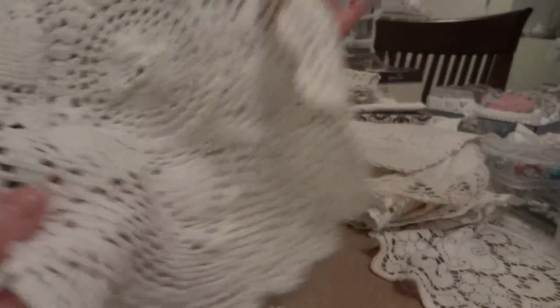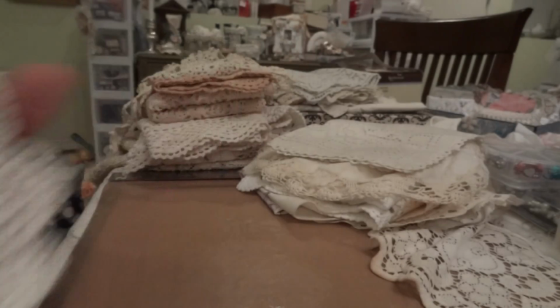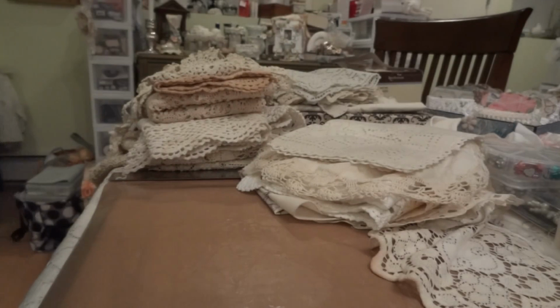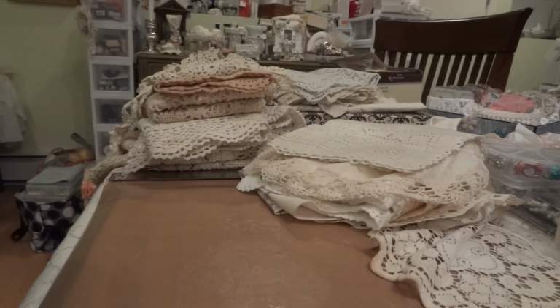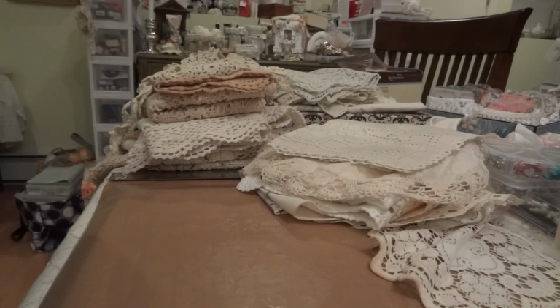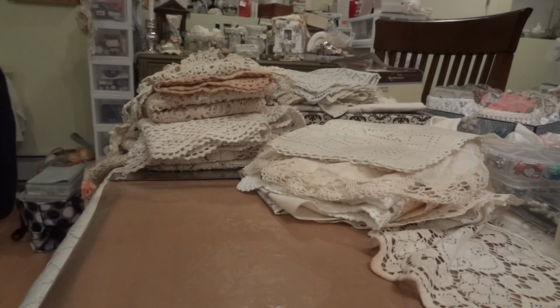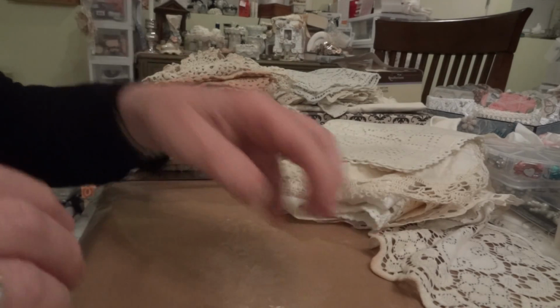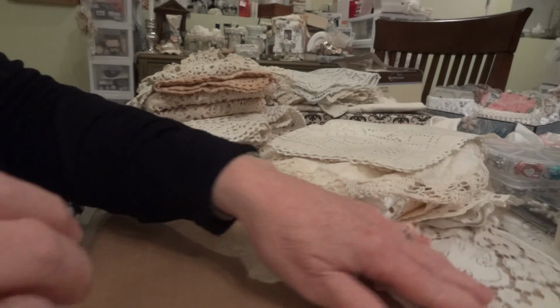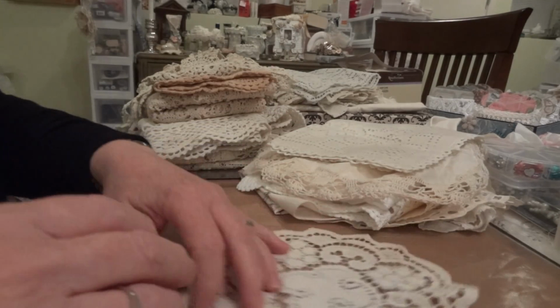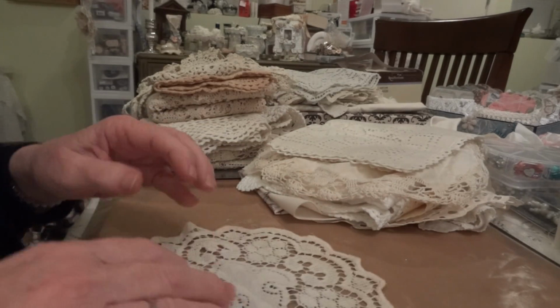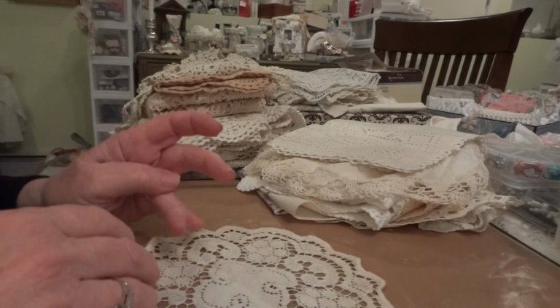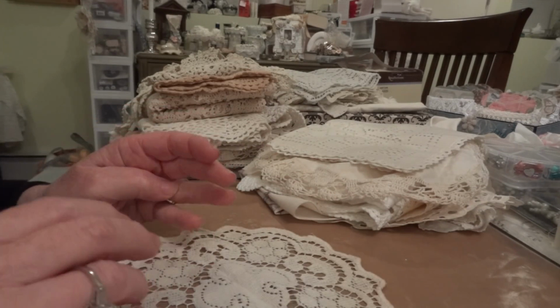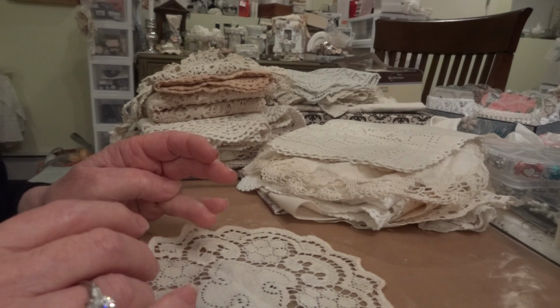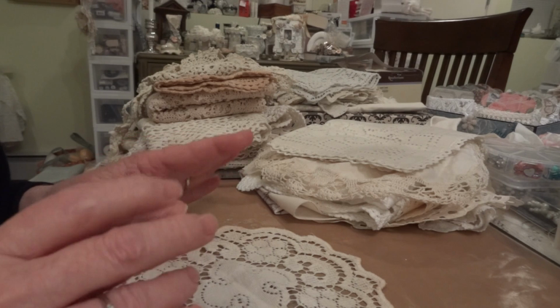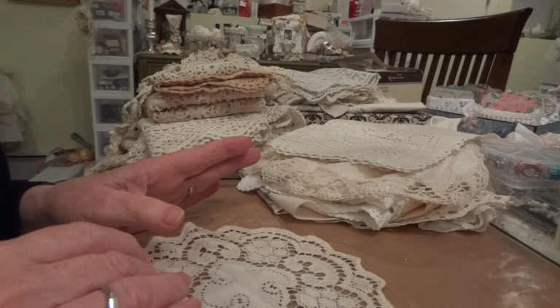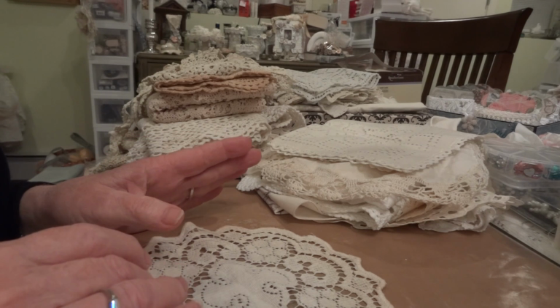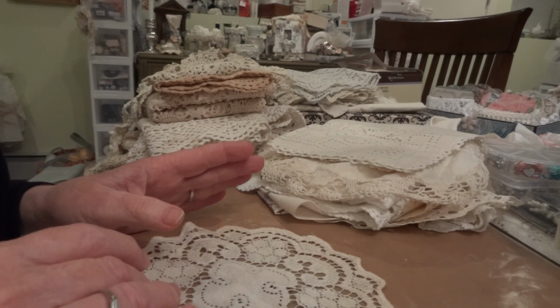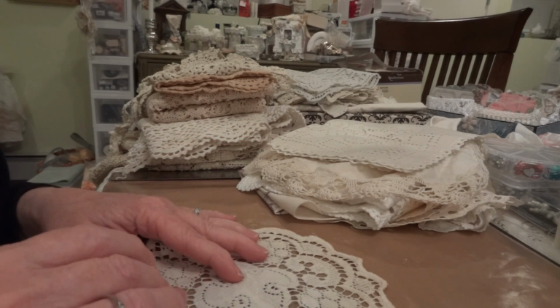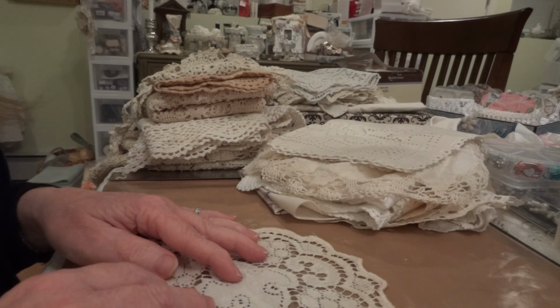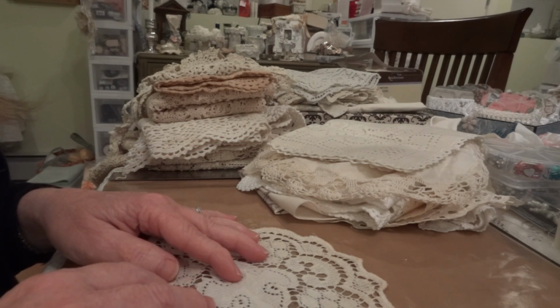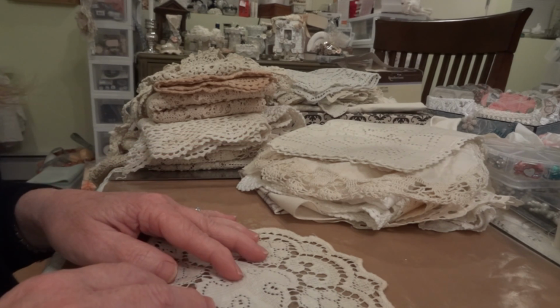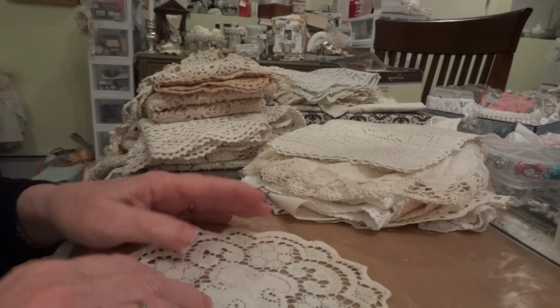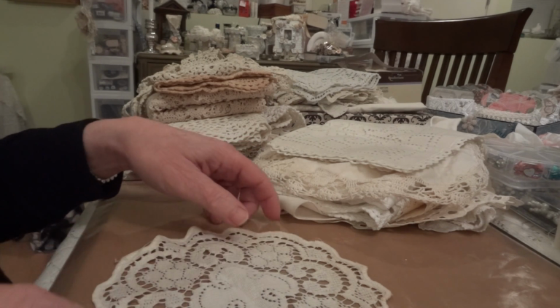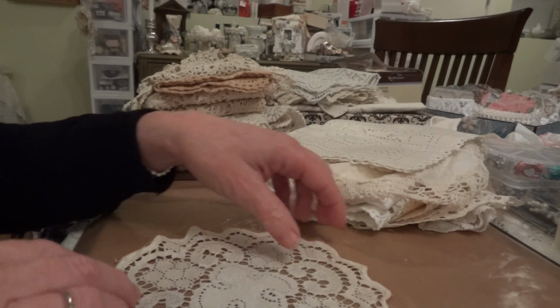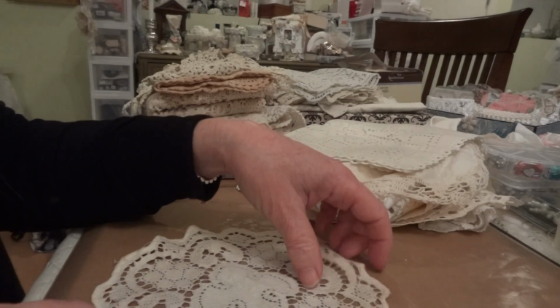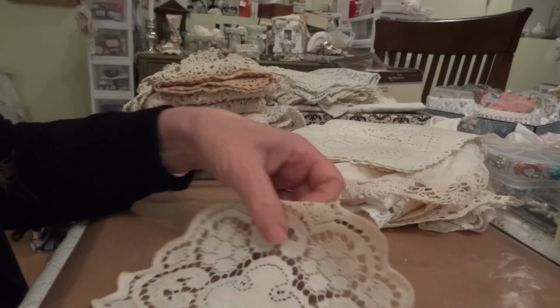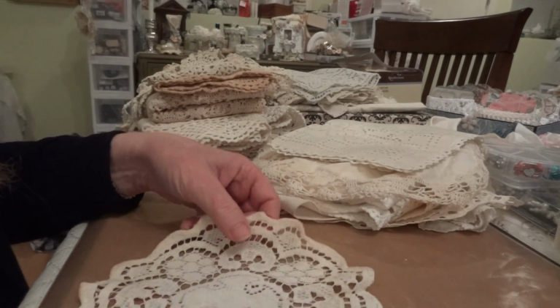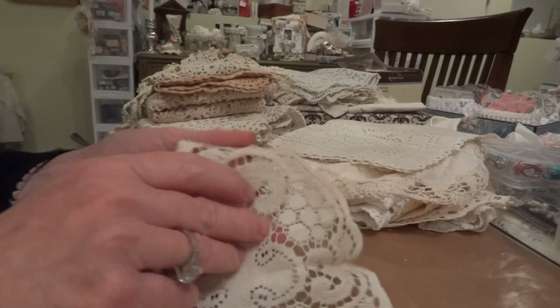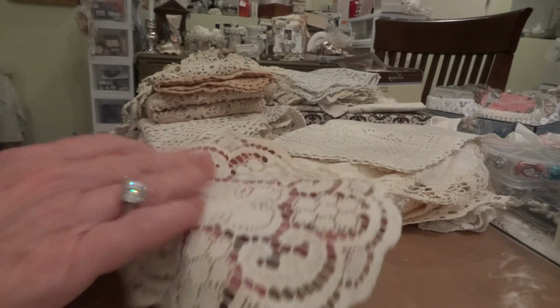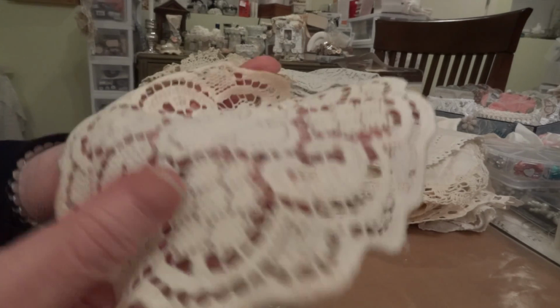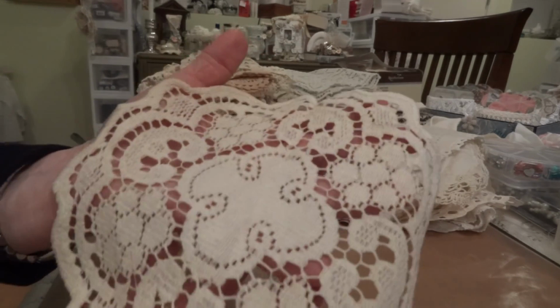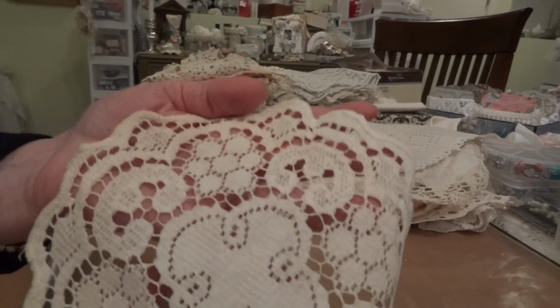They're all around the same size, they're just different patterns of crochet. And I got this one — isn't that beautiful? A lot of them are stained or have little stains or might have a couple rips in them, but that's okay because if I can't get the stains out washing, then I'll just coffee dye it.